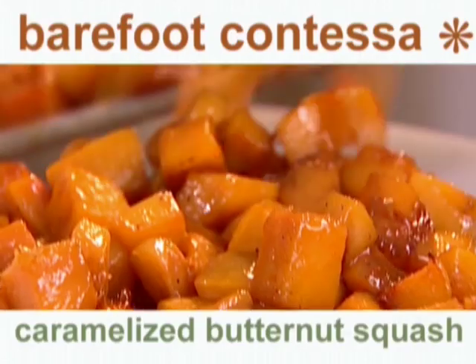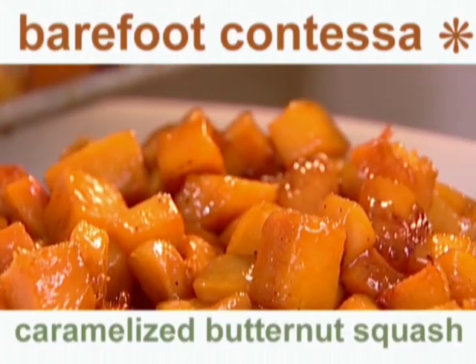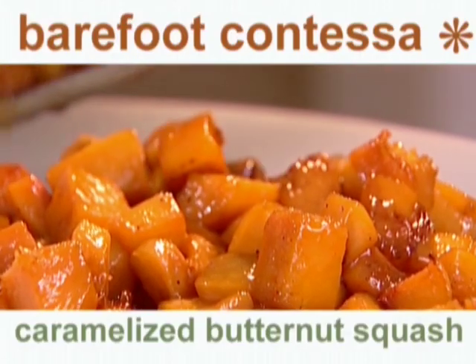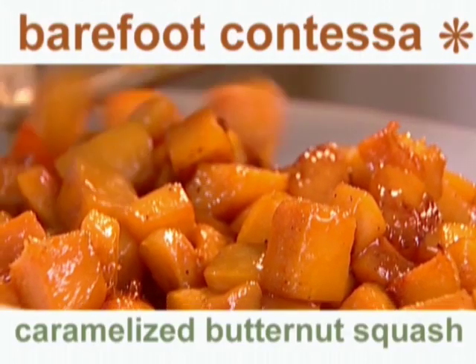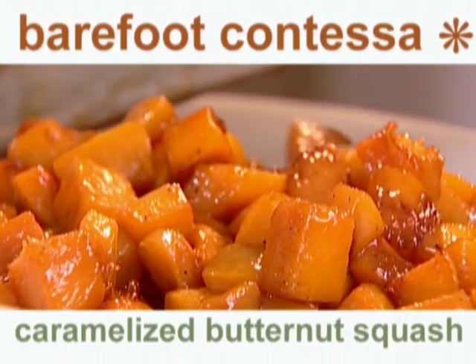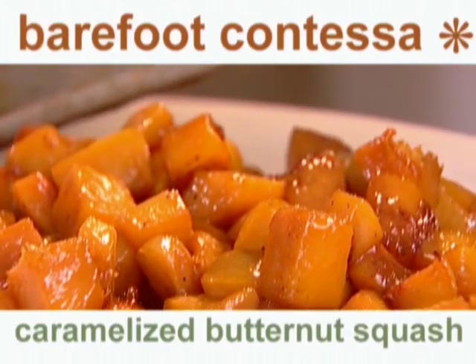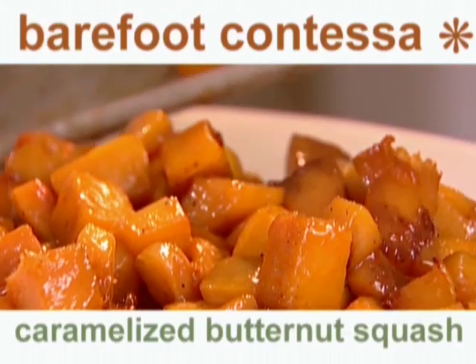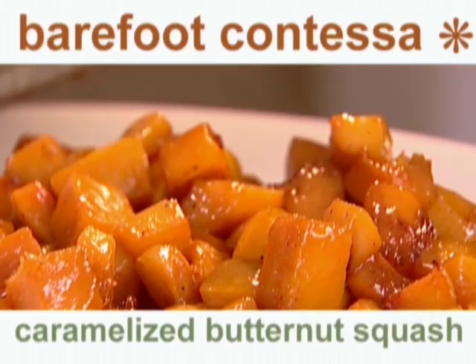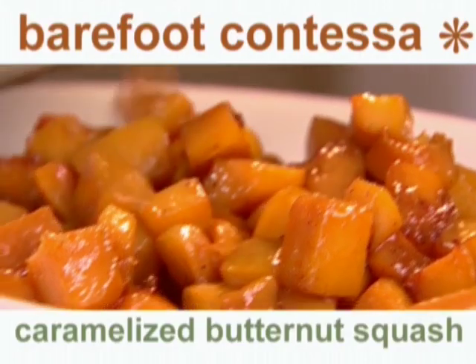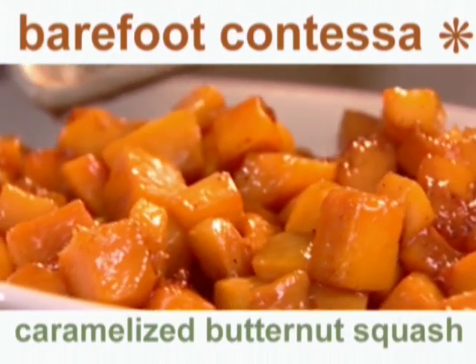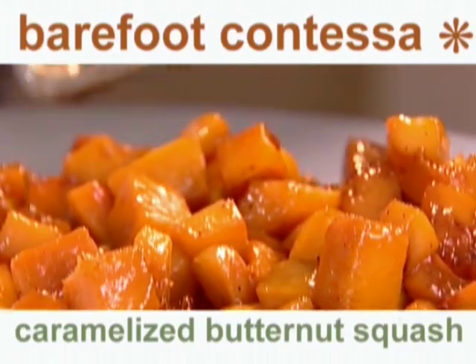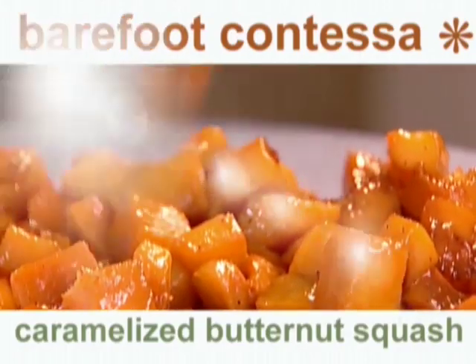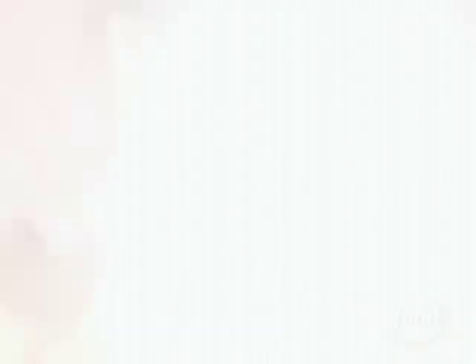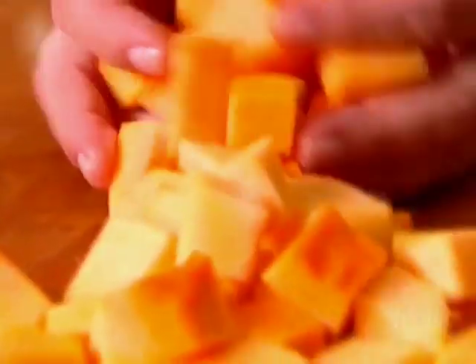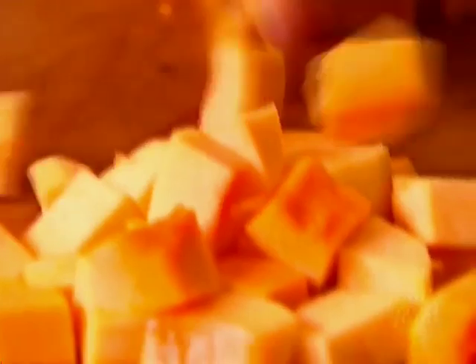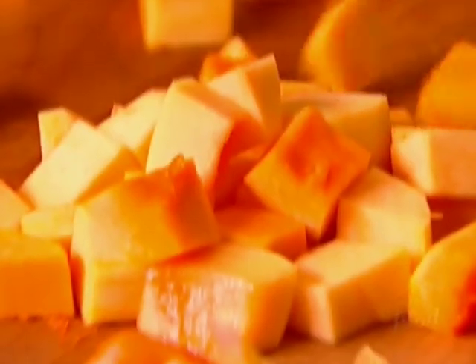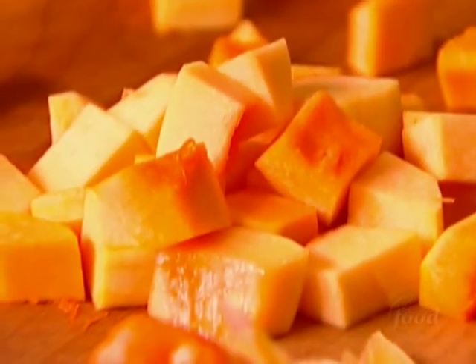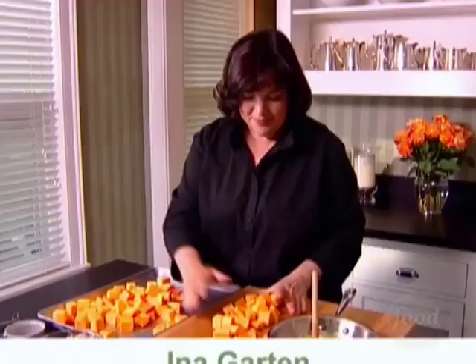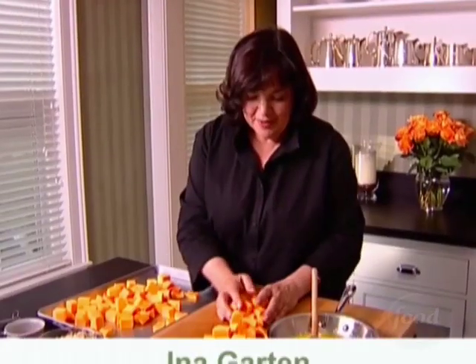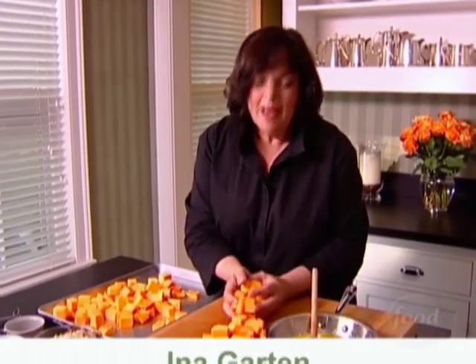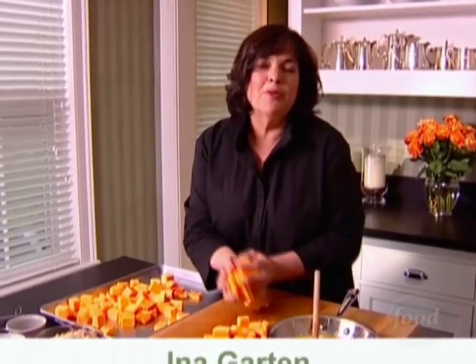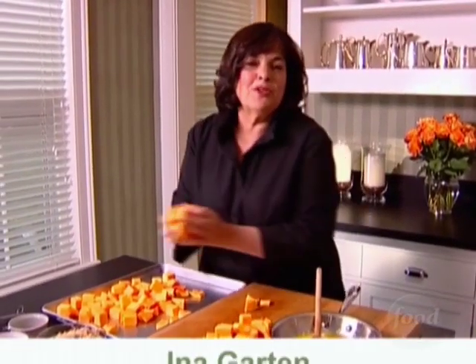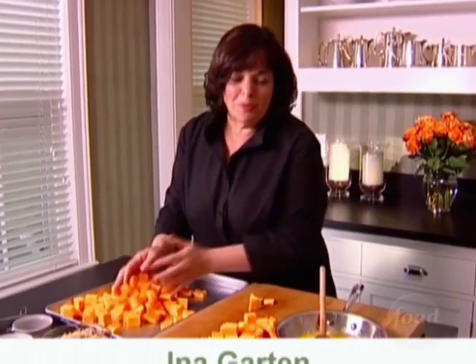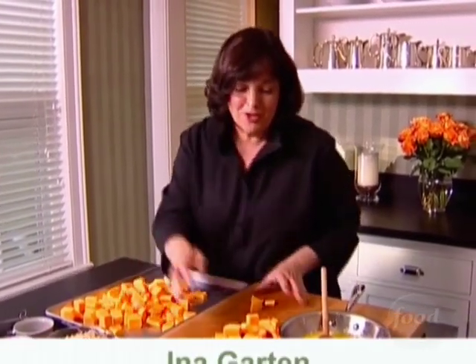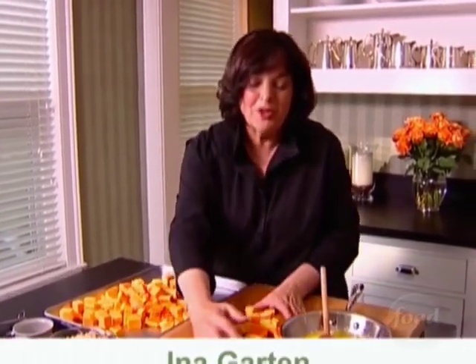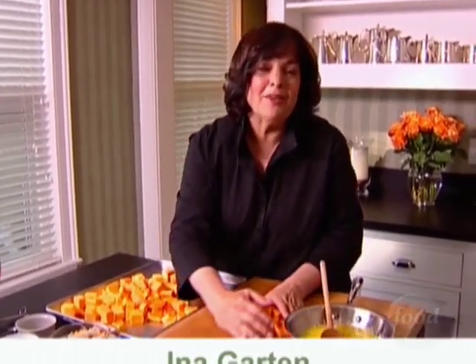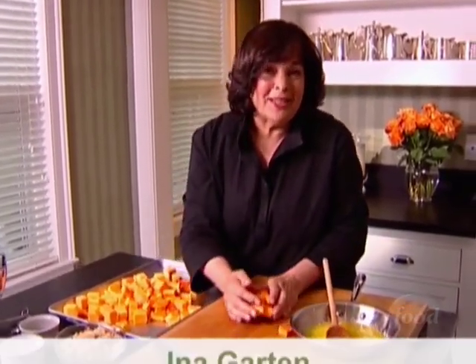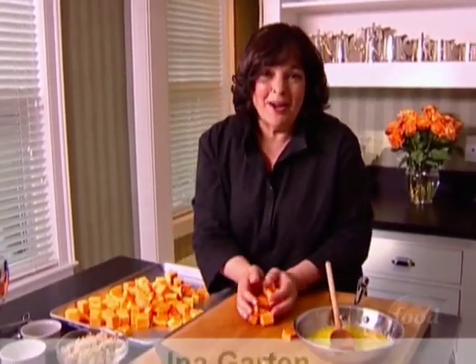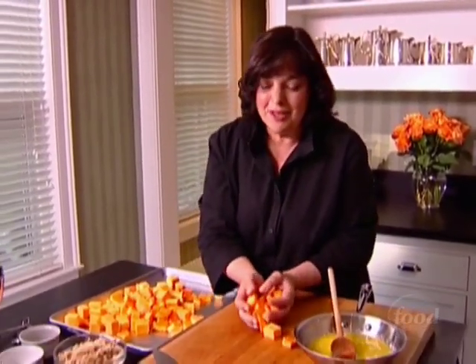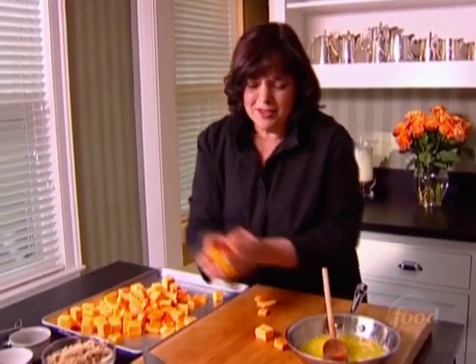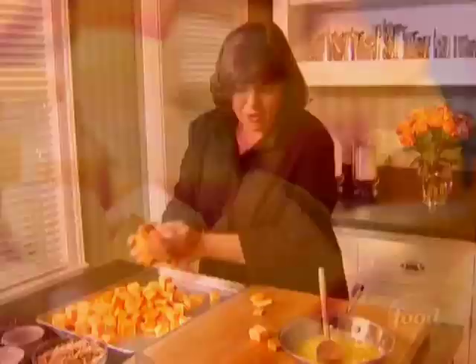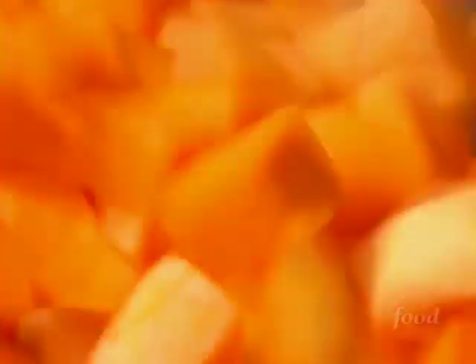For a holiday meal, my all-time favorite vegetable is butternut squash. I'm going to roast it with brown sugar and get it really caramelized. It's so good.